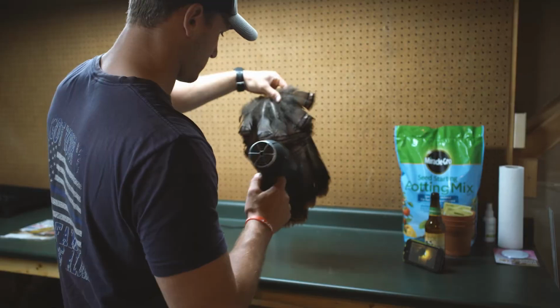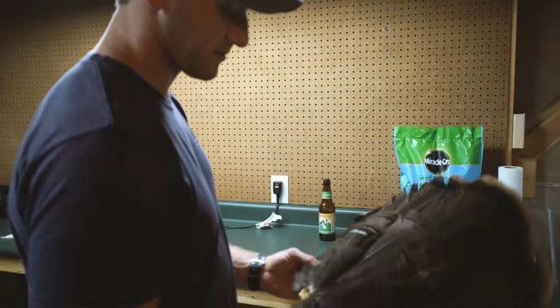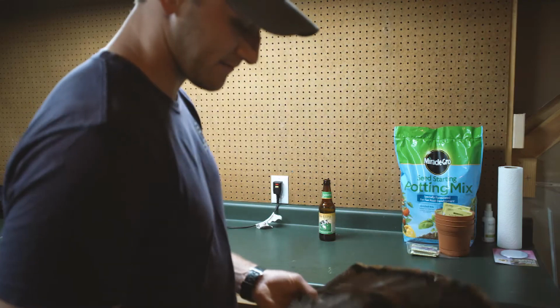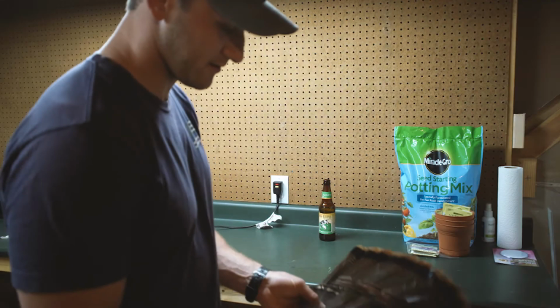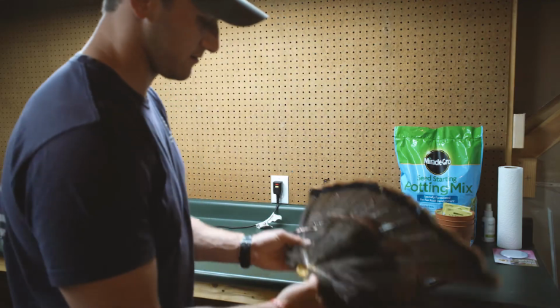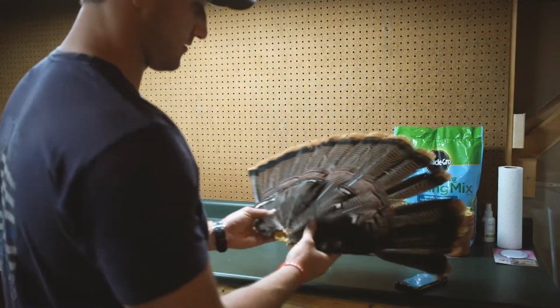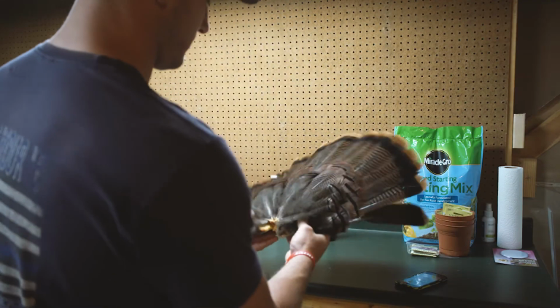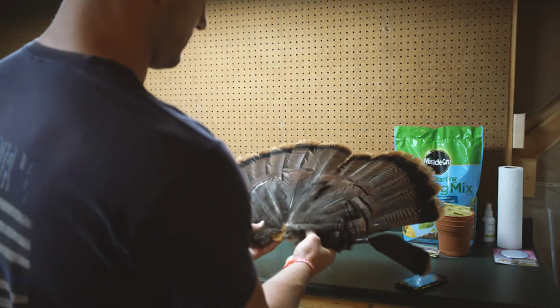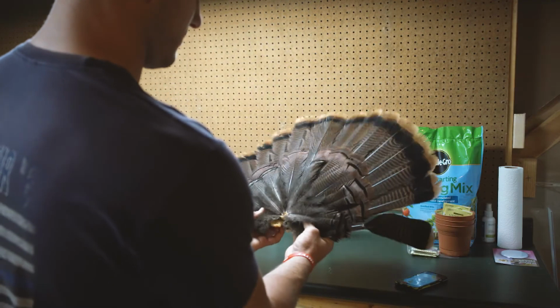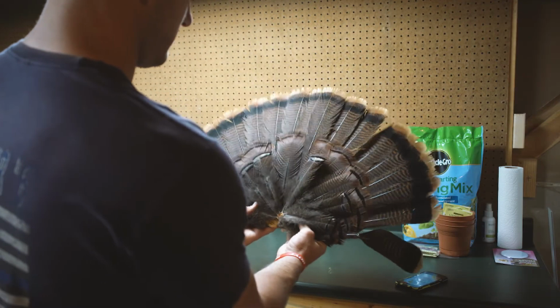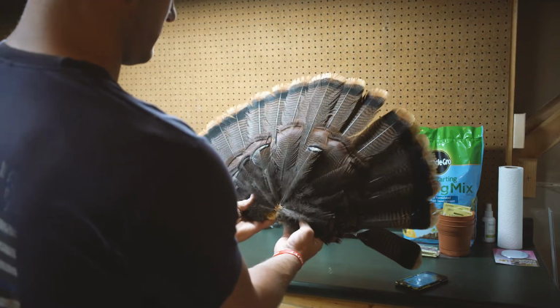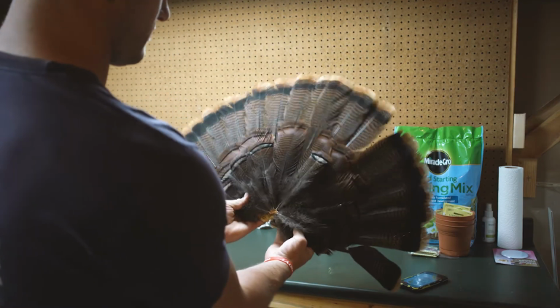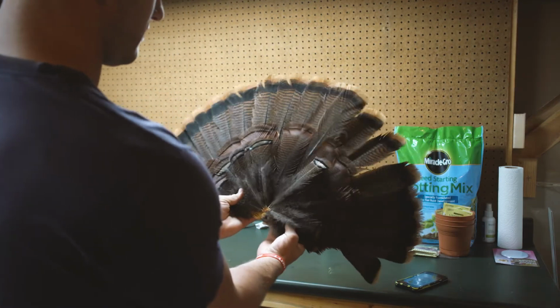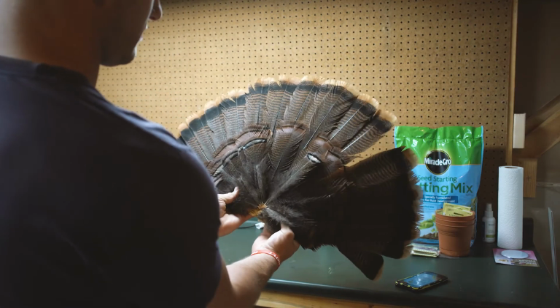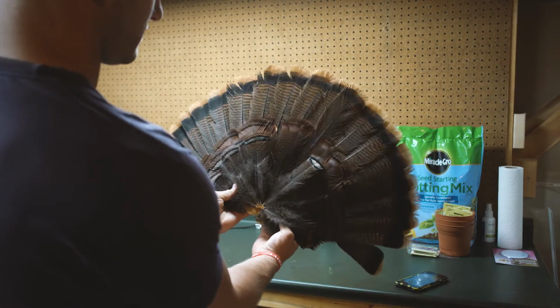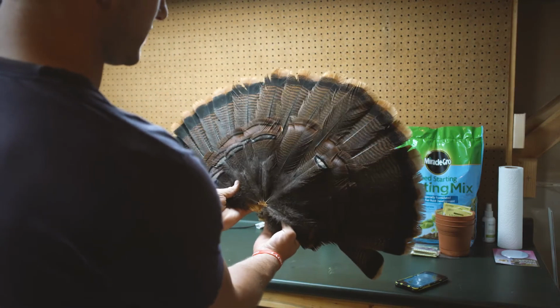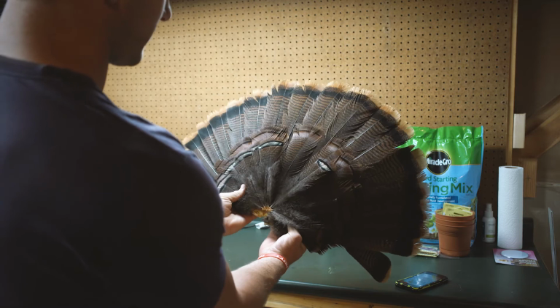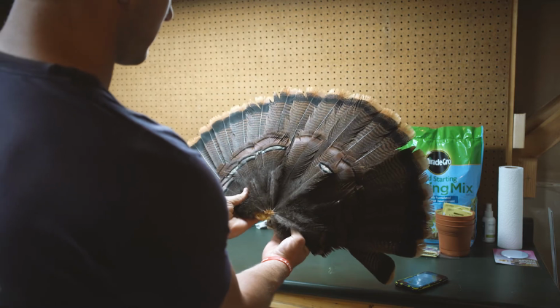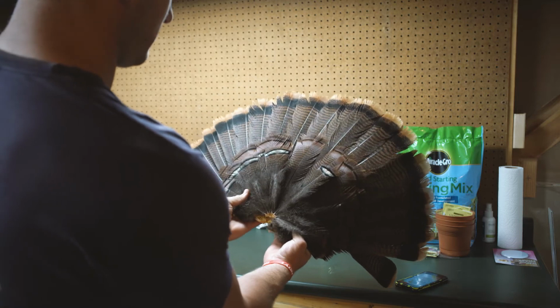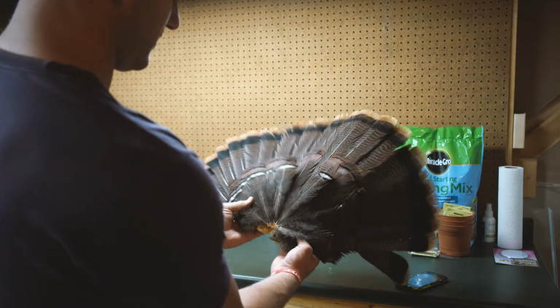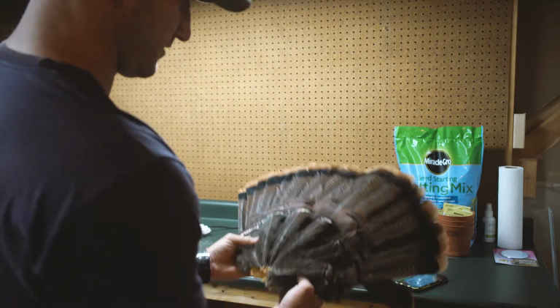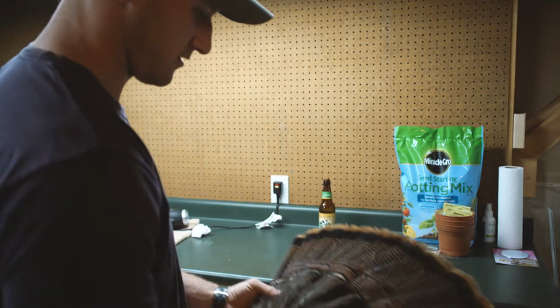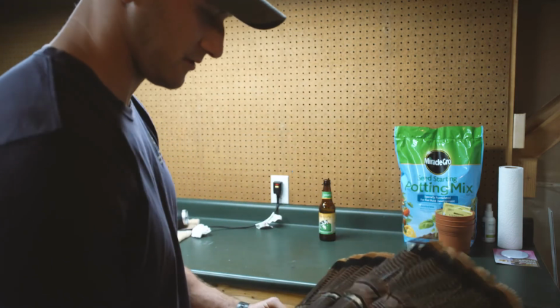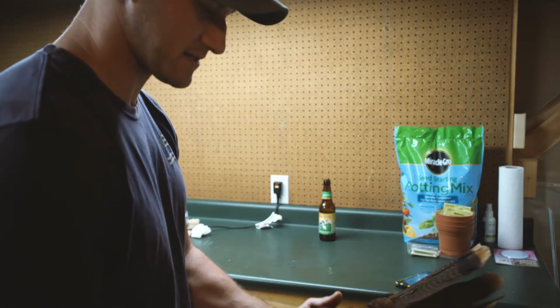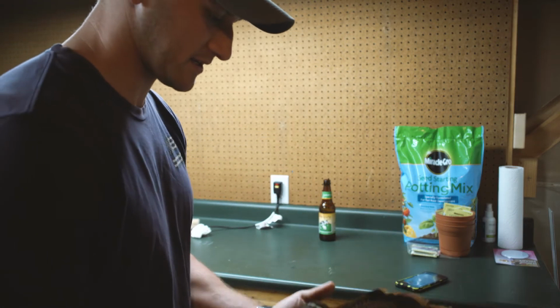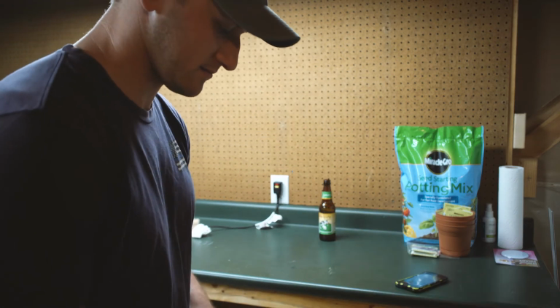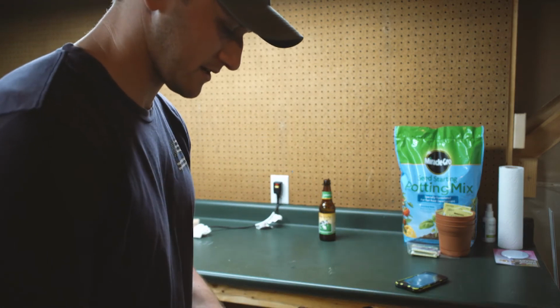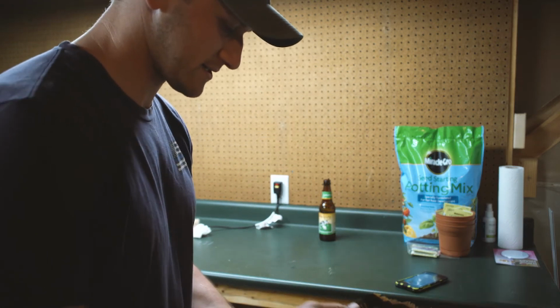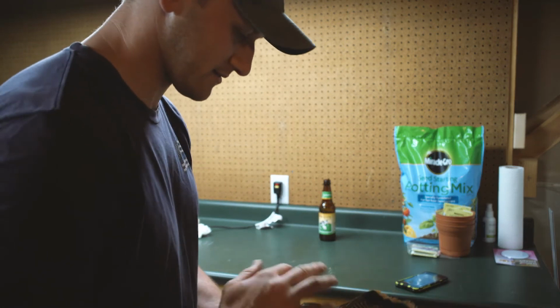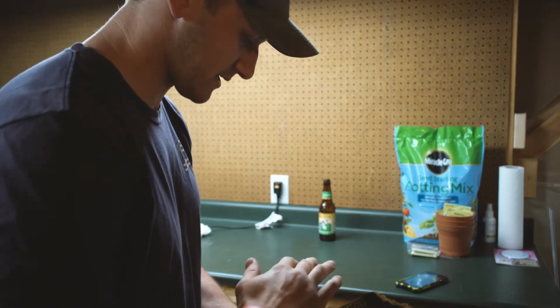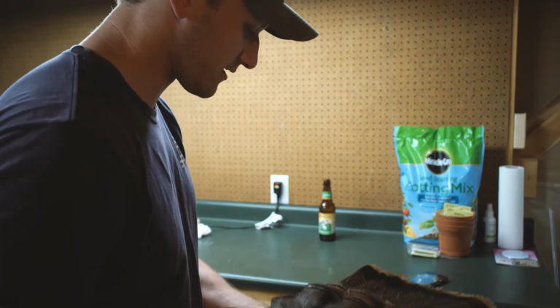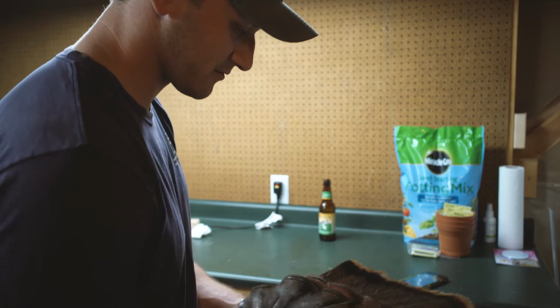After about a half hour, that's what you end up with. All real nice and clean. Kind of reset the tips on all of them.